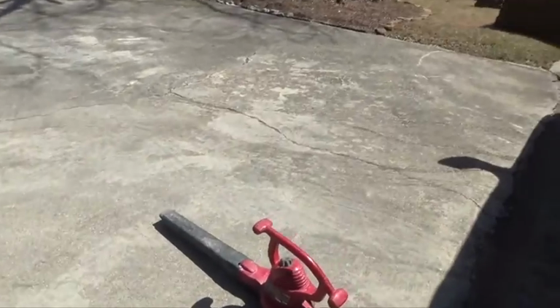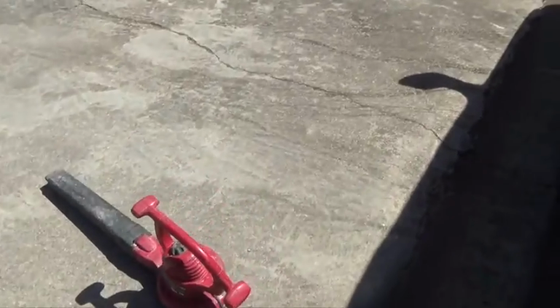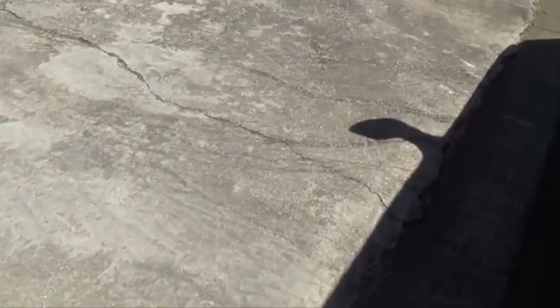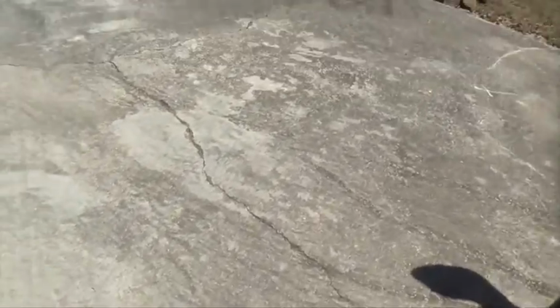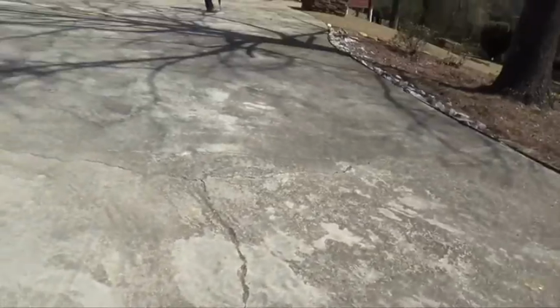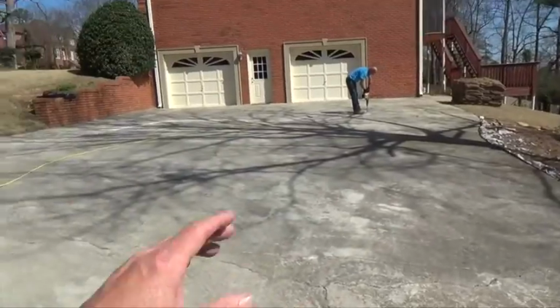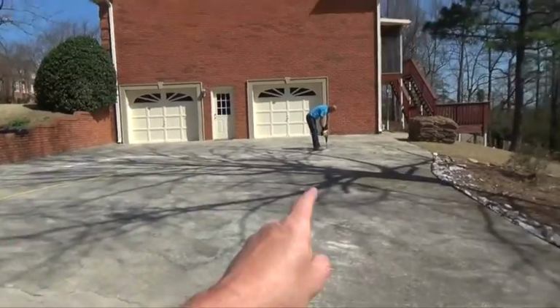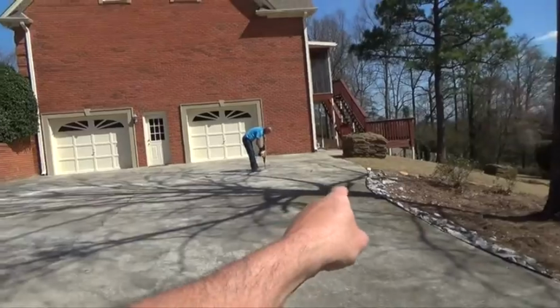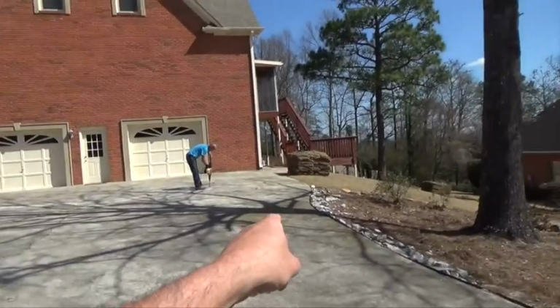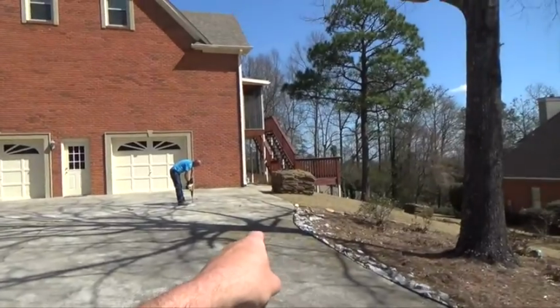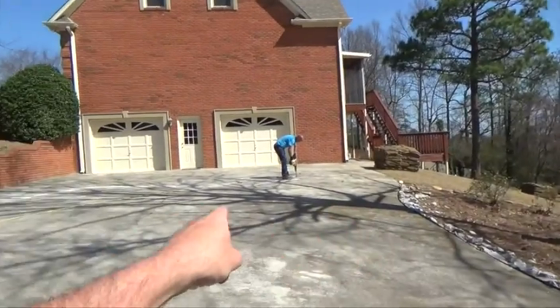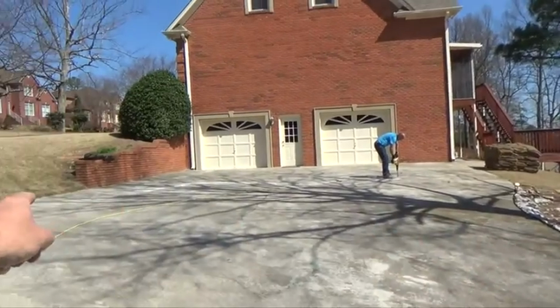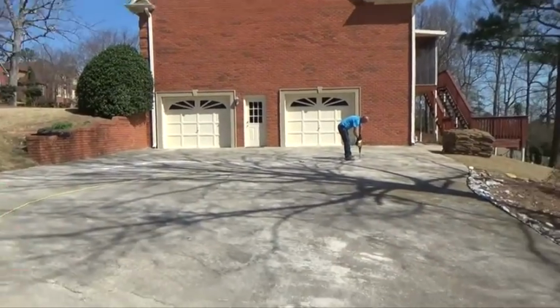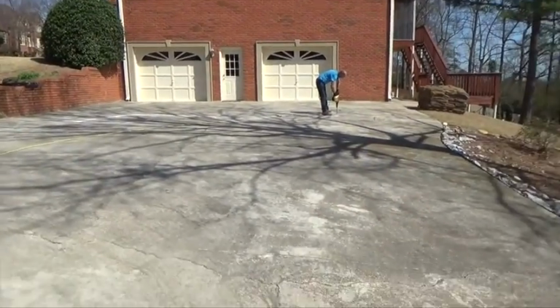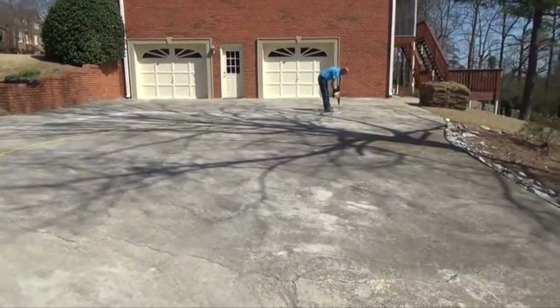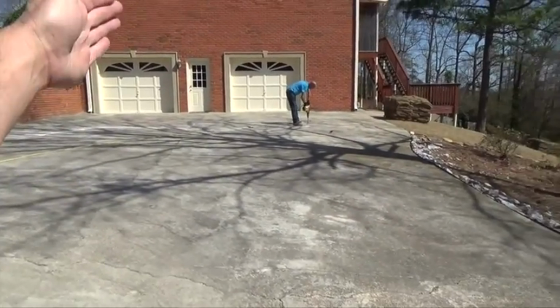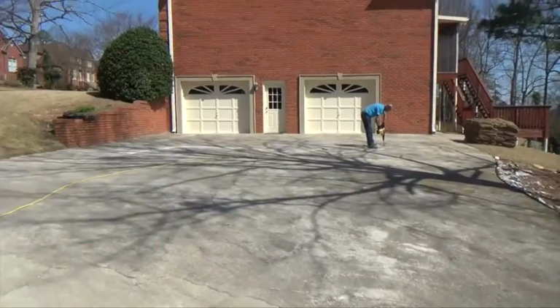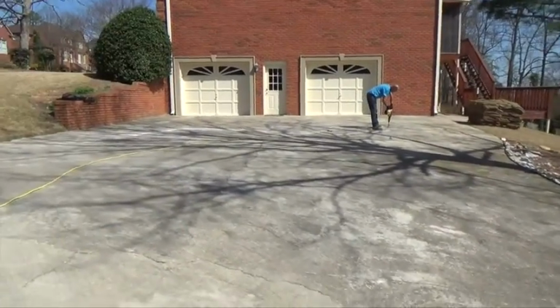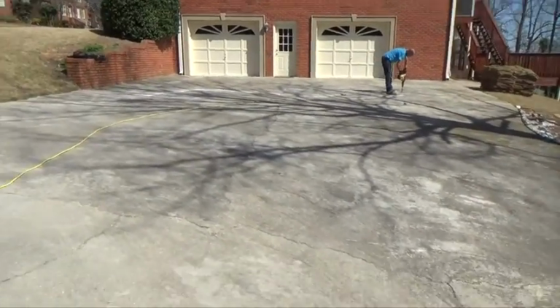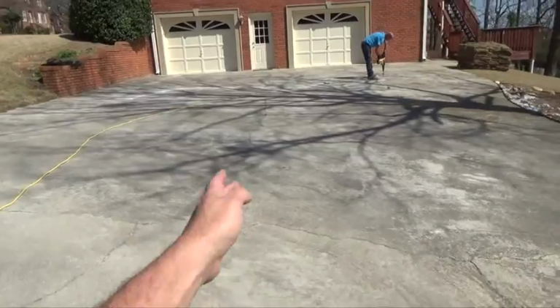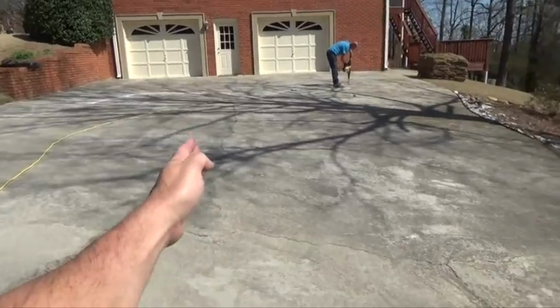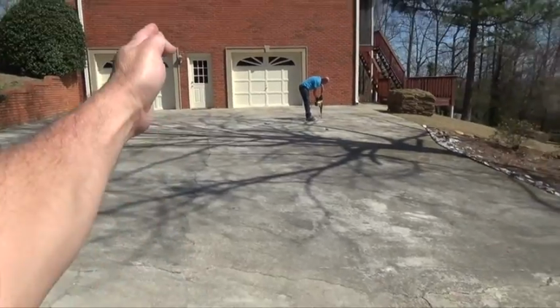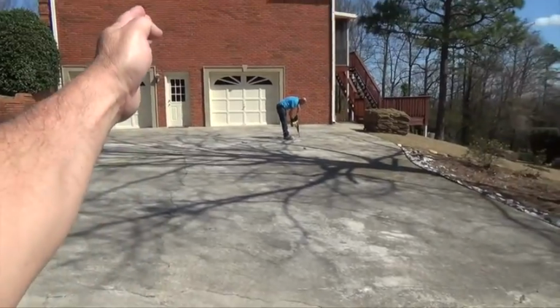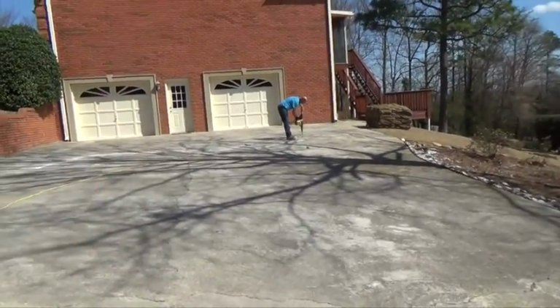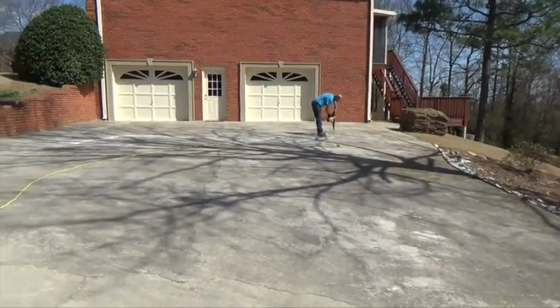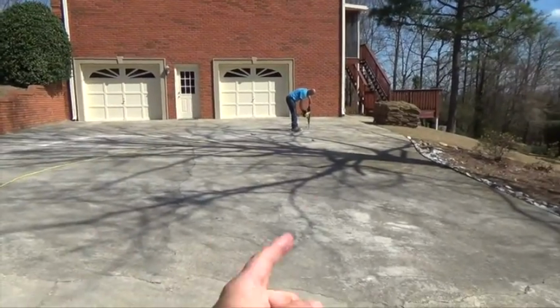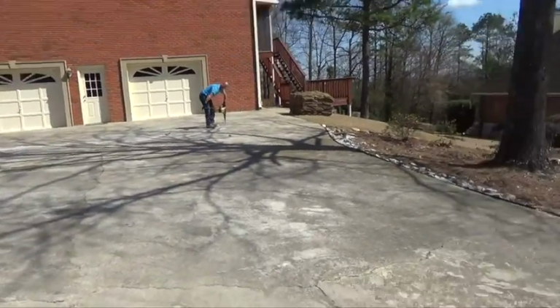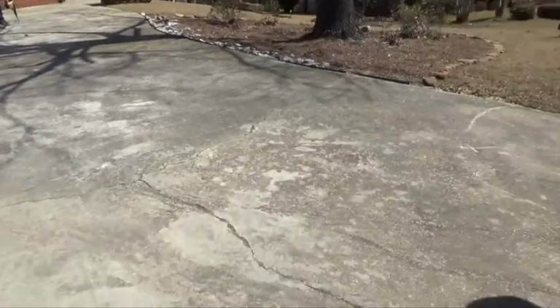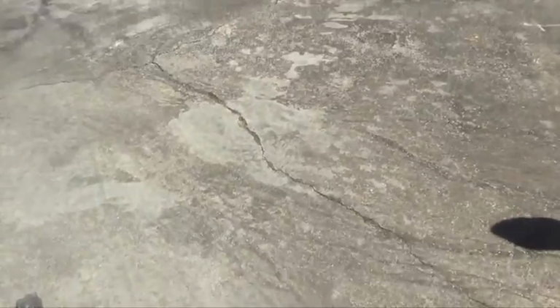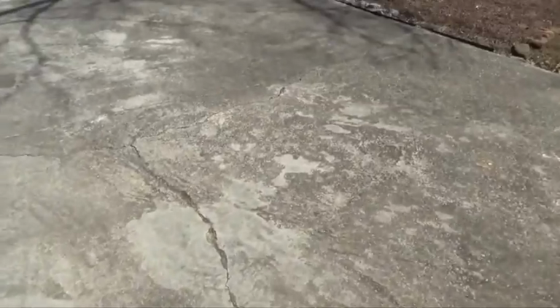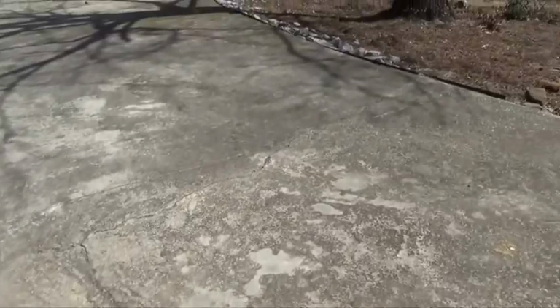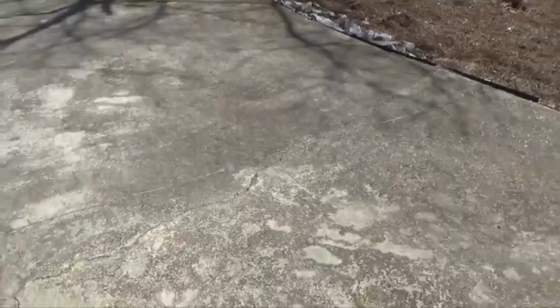We got some more right here. This driveway has one expansion joint on it and it just runs across there. There should have been an expansion joint down the middle. You can see that crack right there. You got to do a line down the middle and lines everywhere. Here's some more cracks right here.